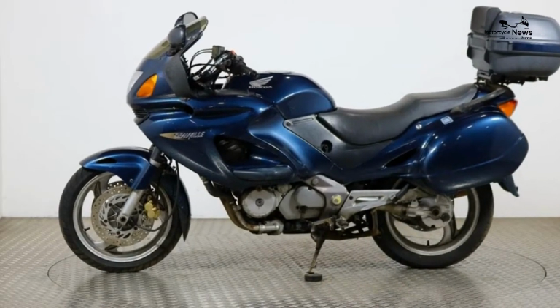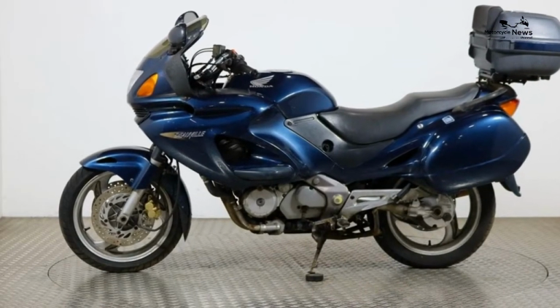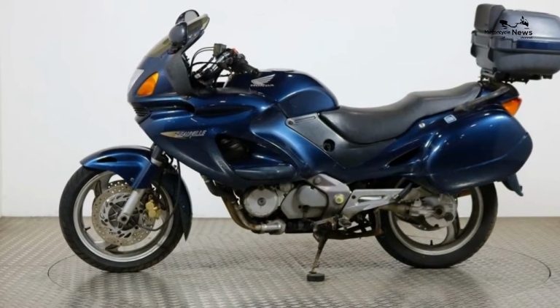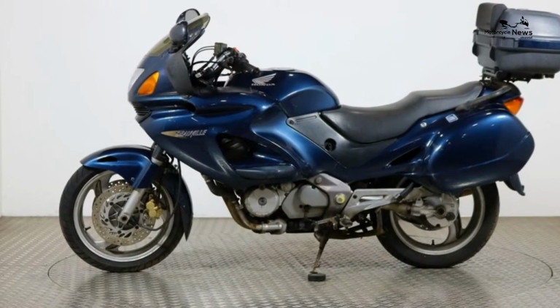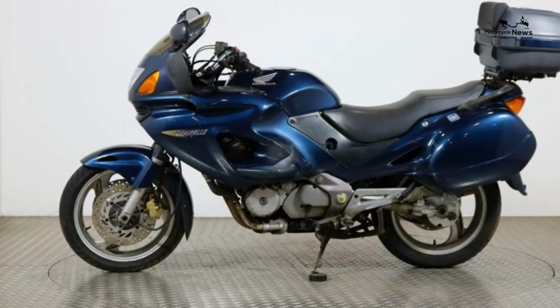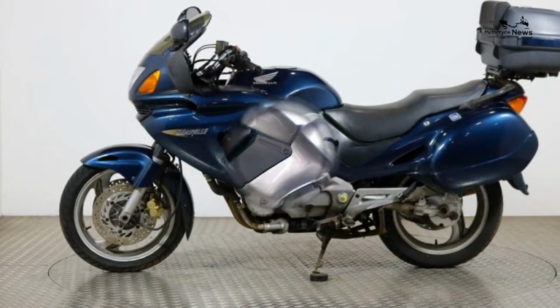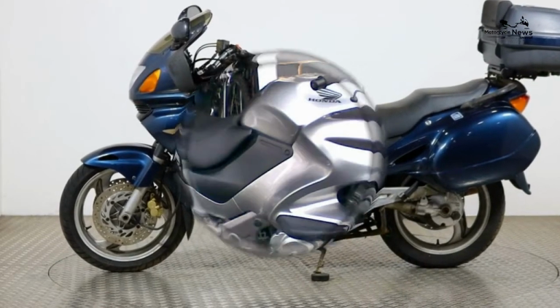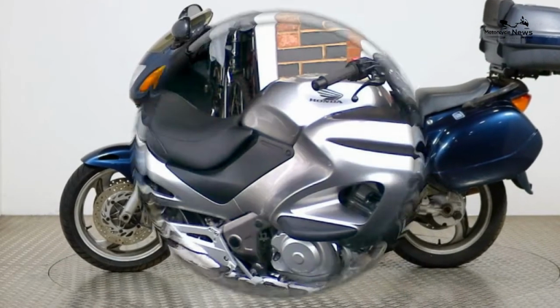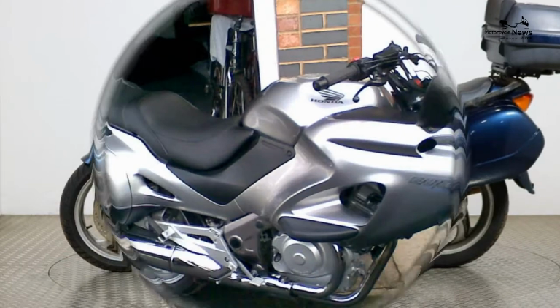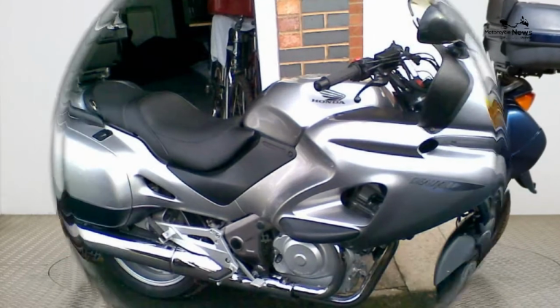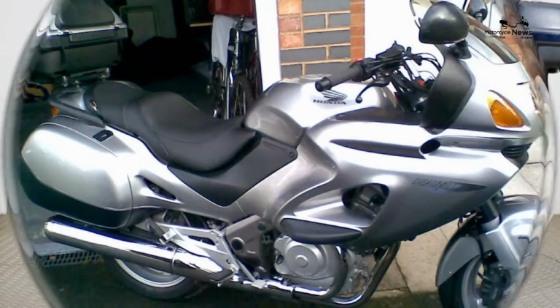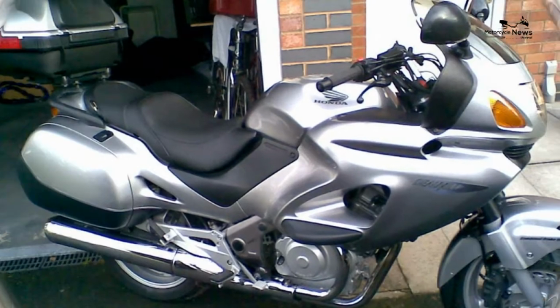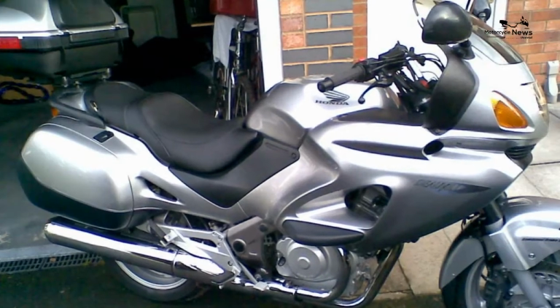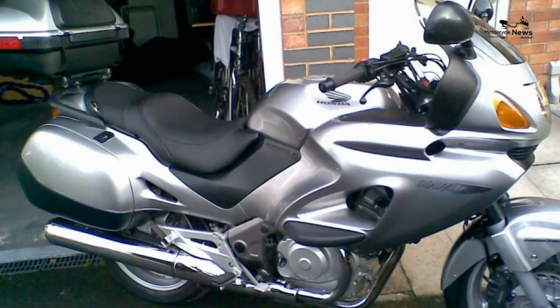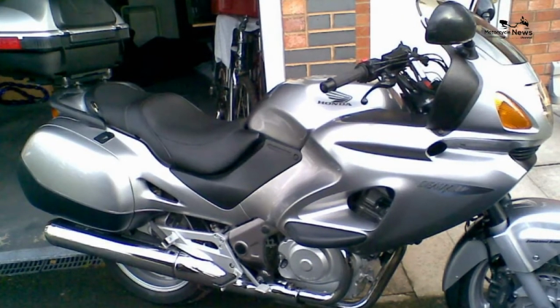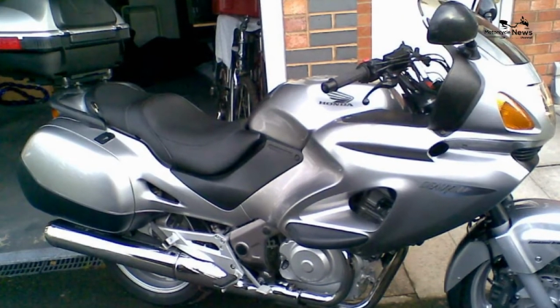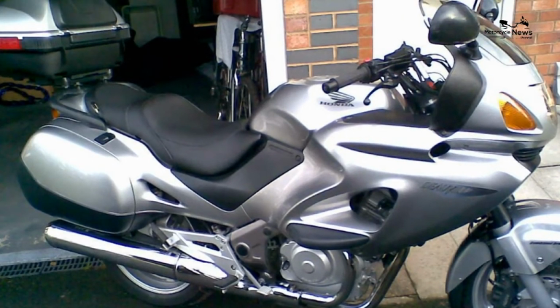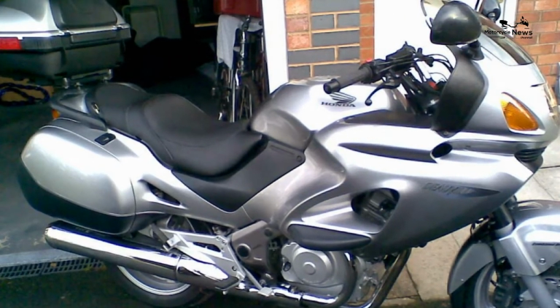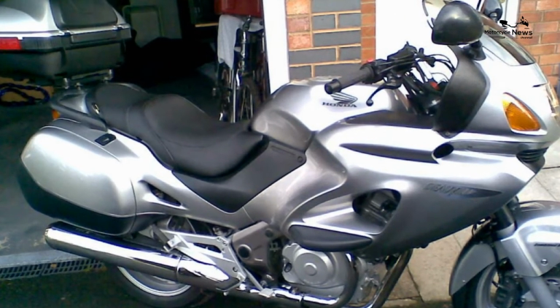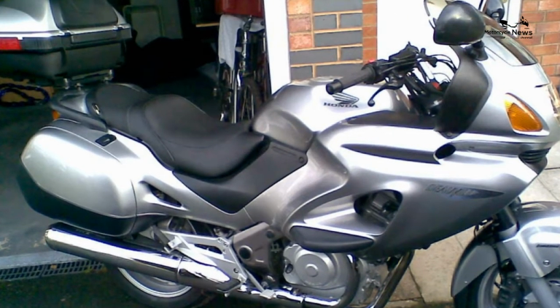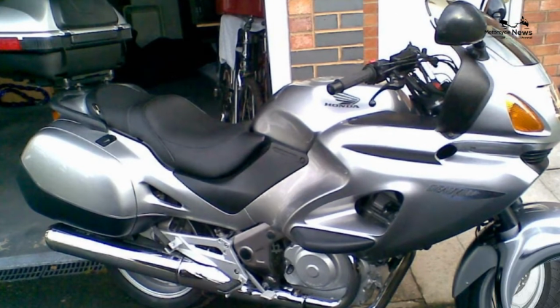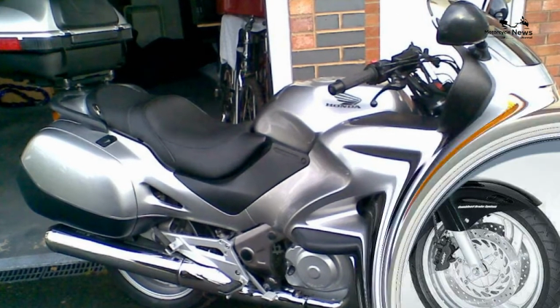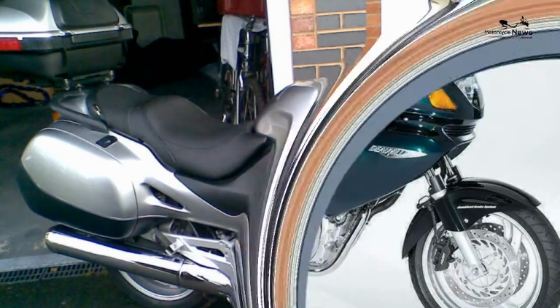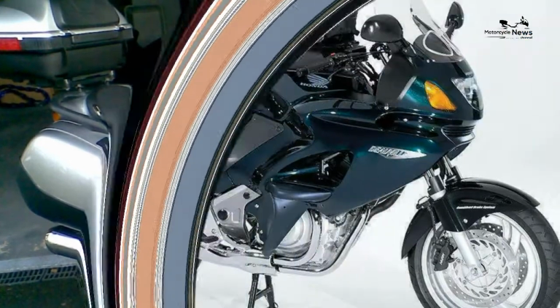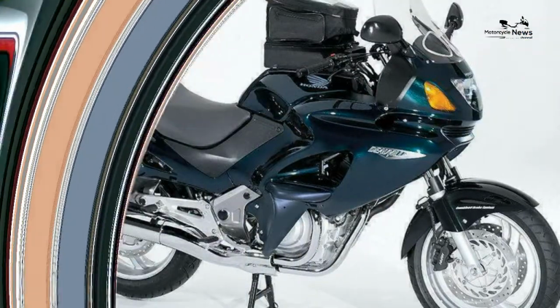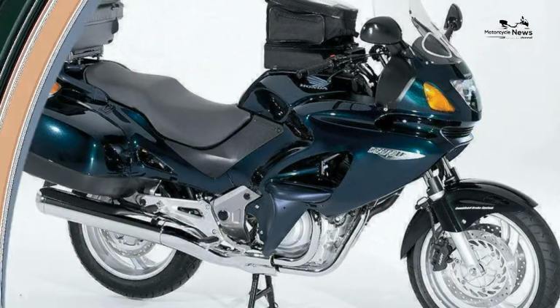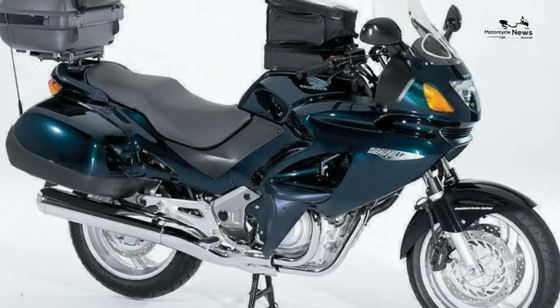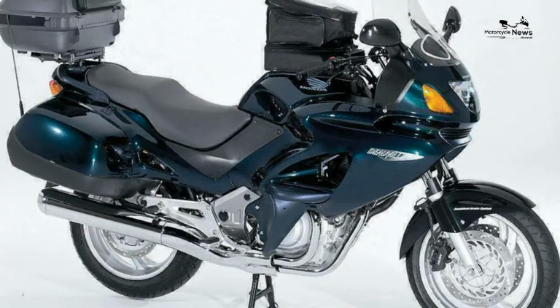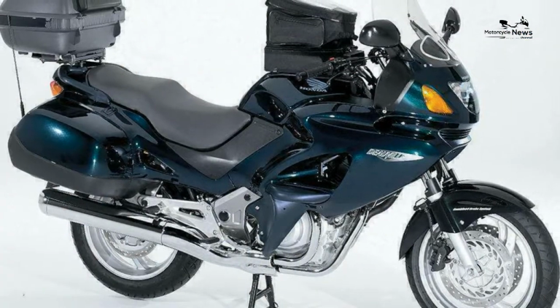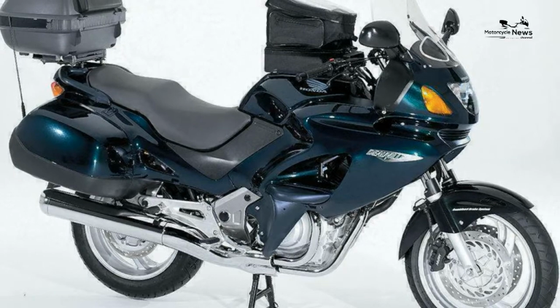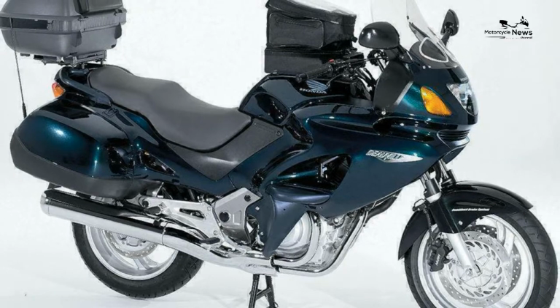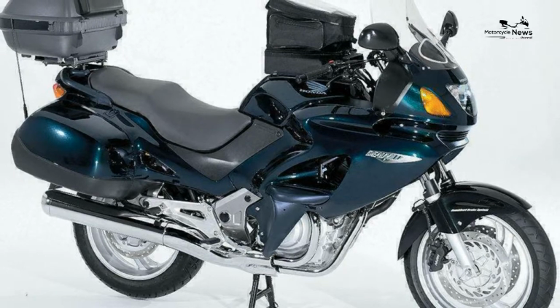Most Honda Deauville 650s will be a little tired after a decade or more on the streets, but at the right price they're simply superb motorcycles. Ride quality and brakes: